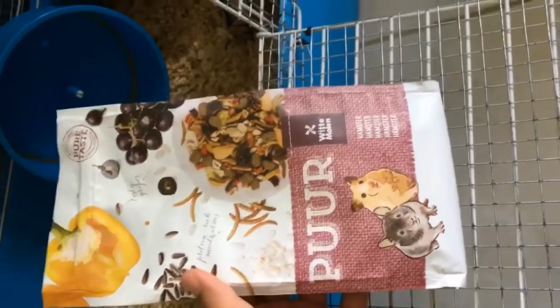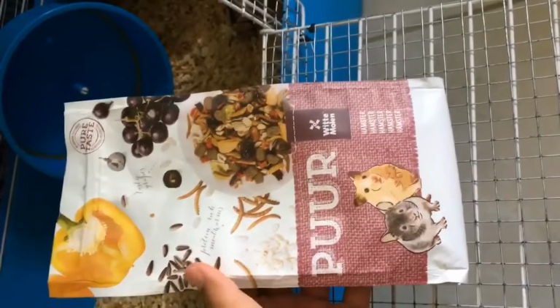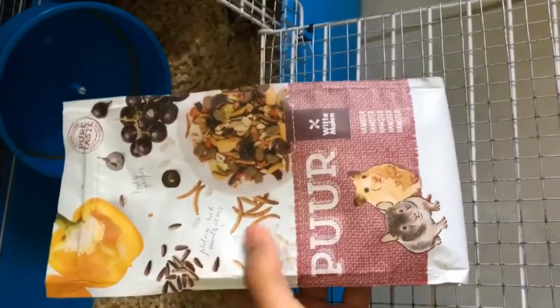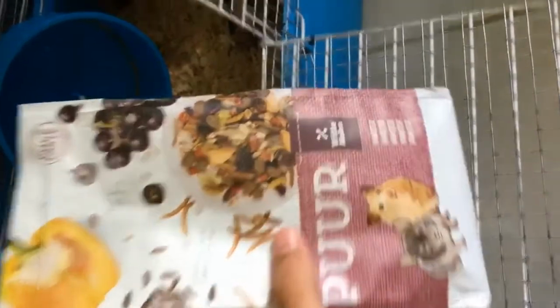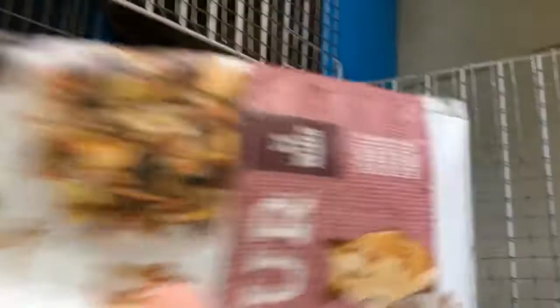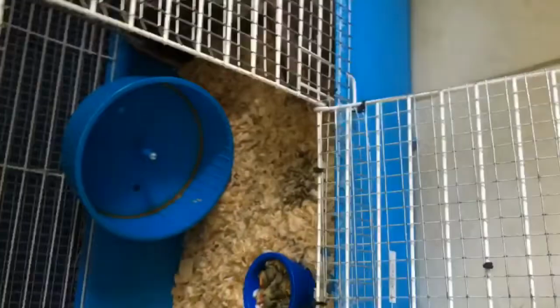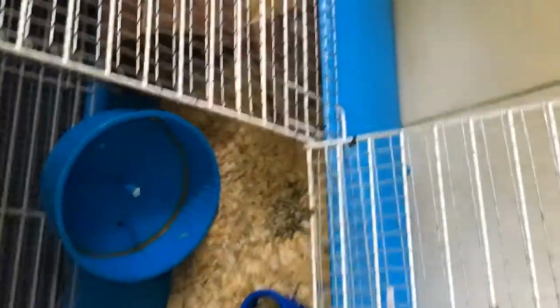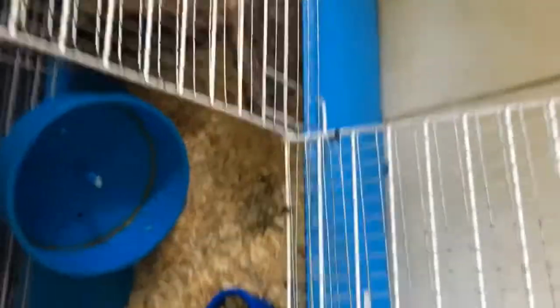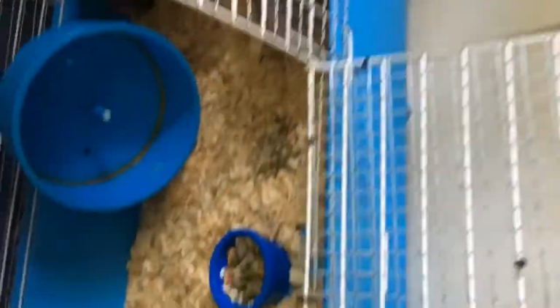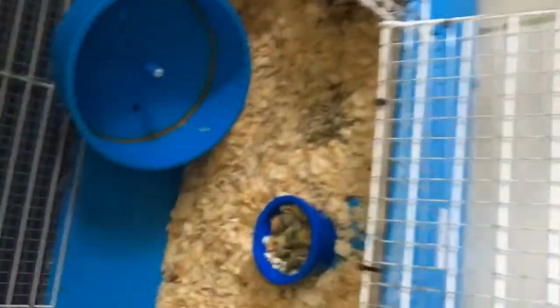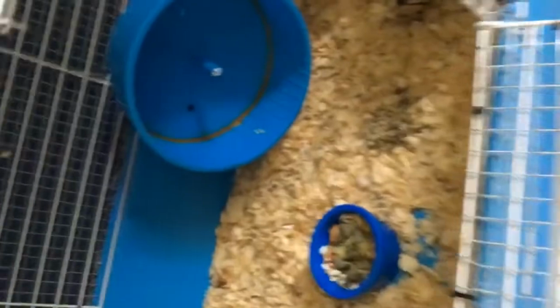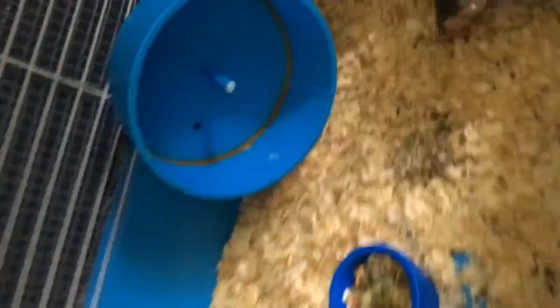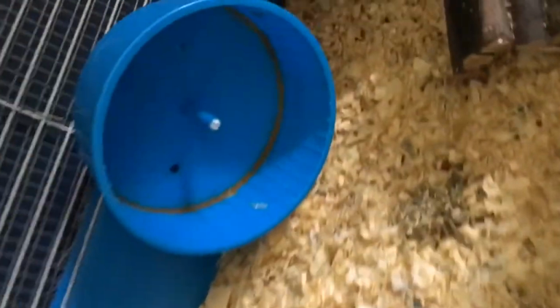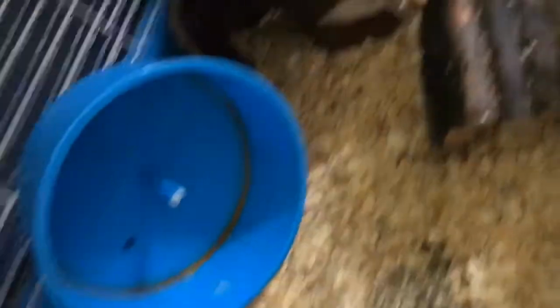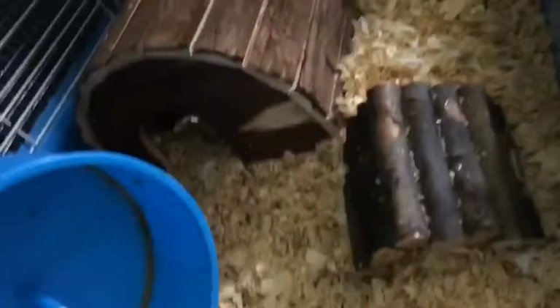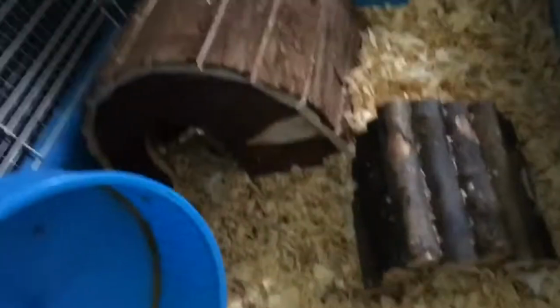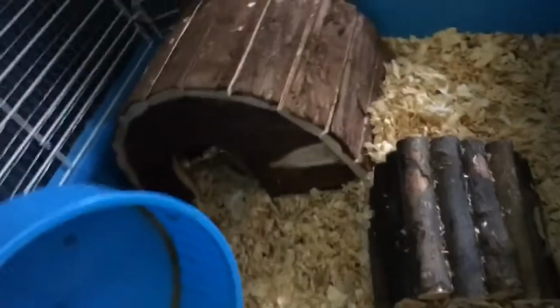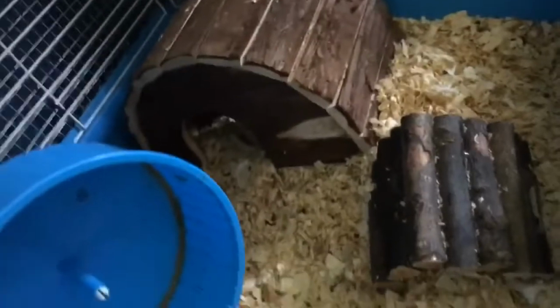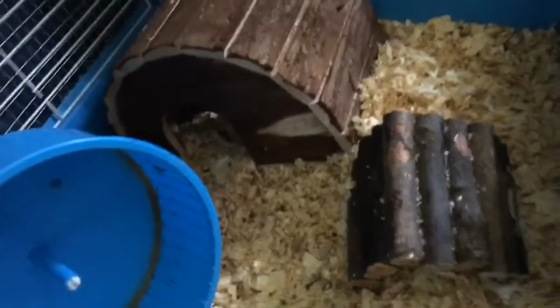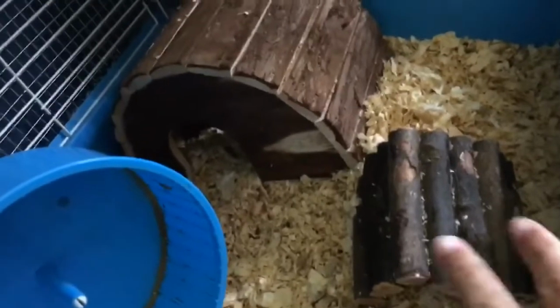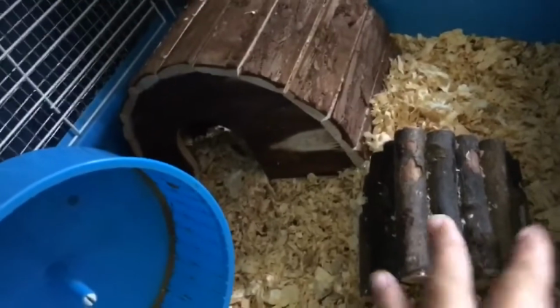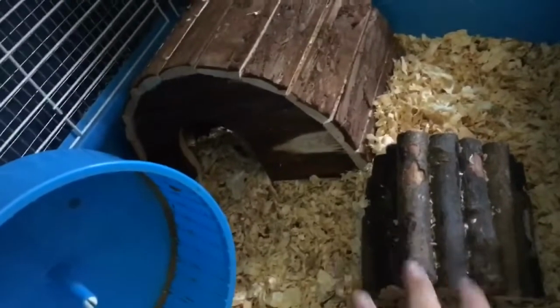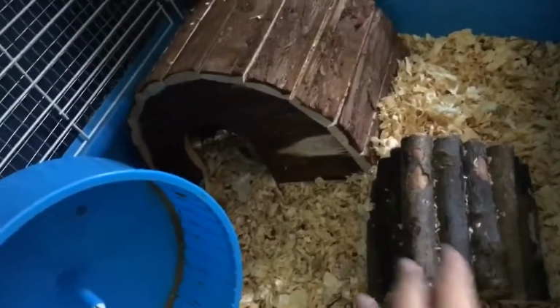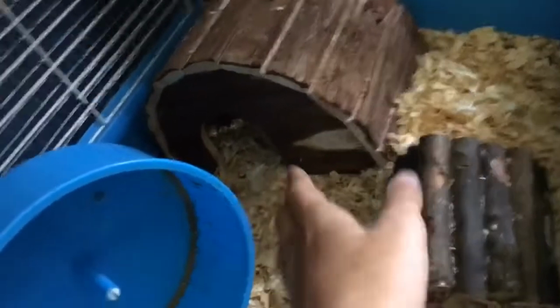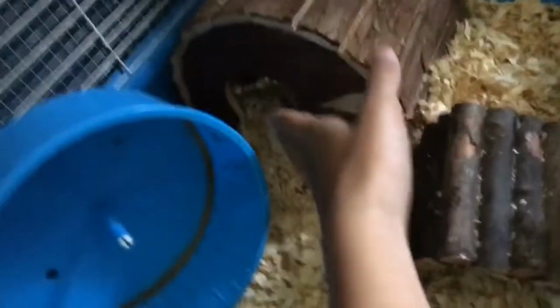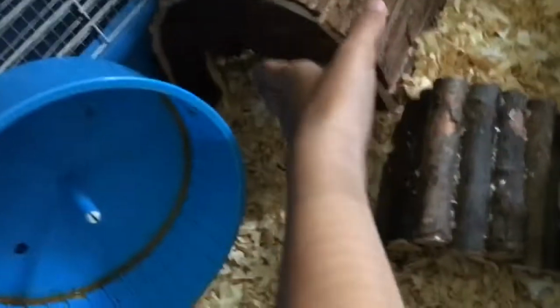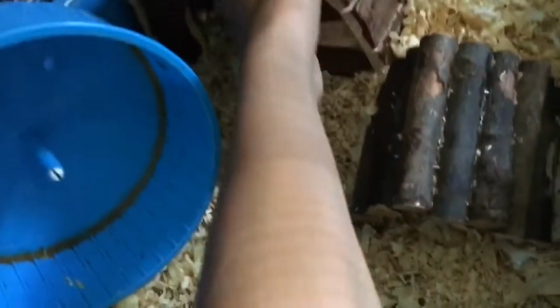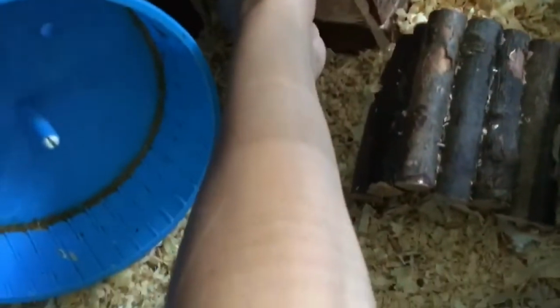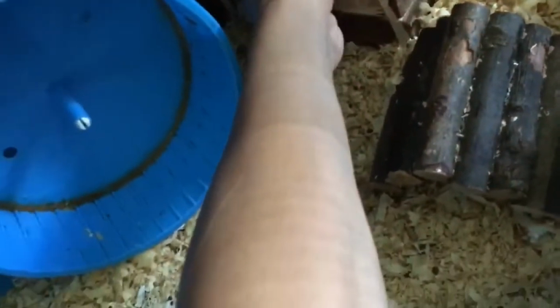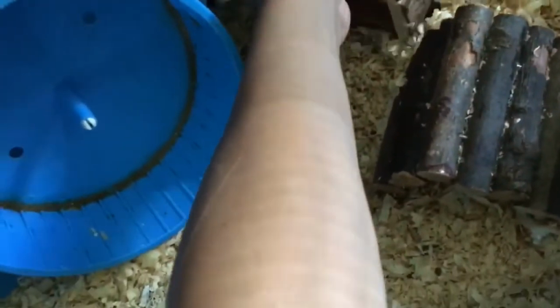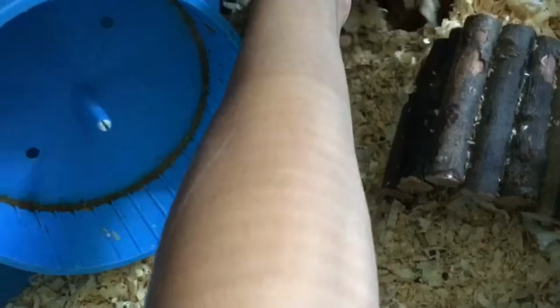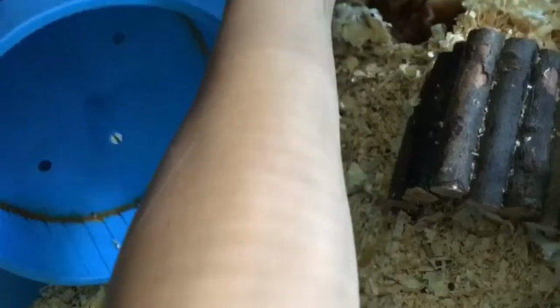grapeseeds, stuff like that. And this is his wheel, and then this is just his little wooden hut that he loves to sleep under.